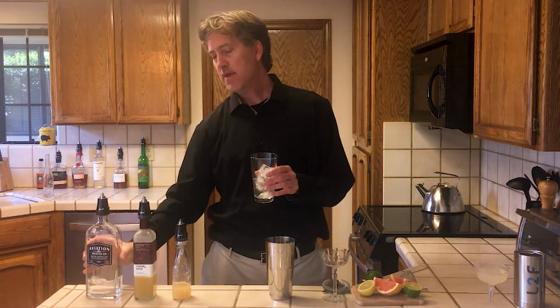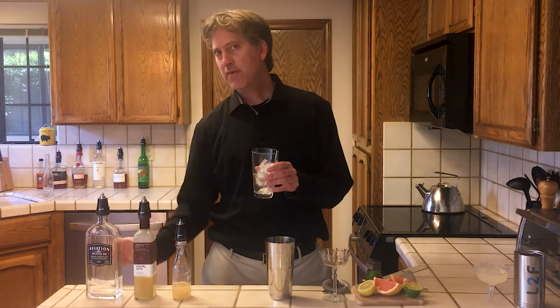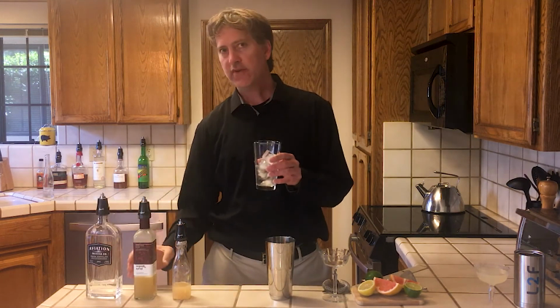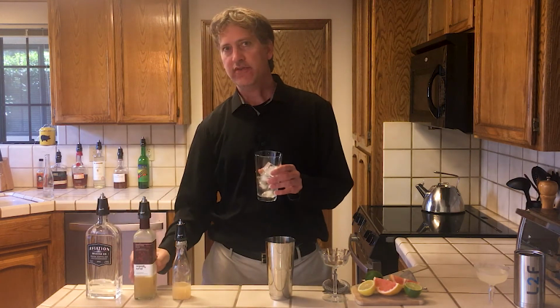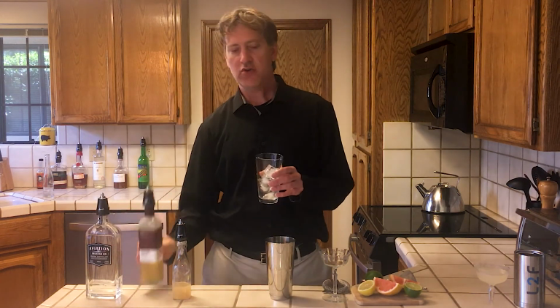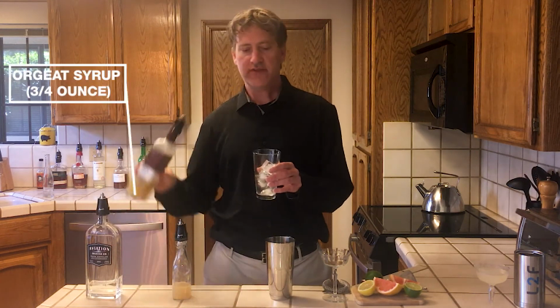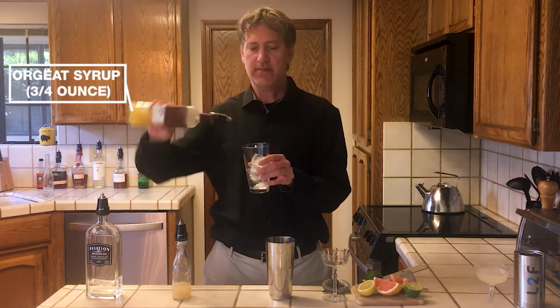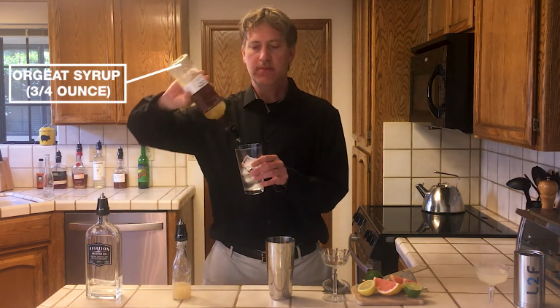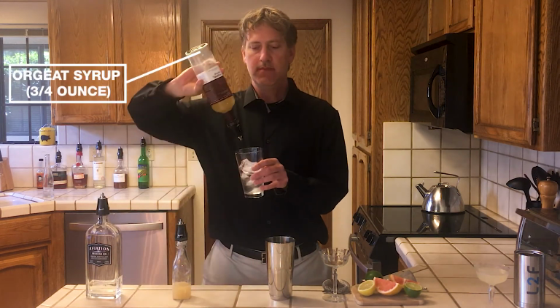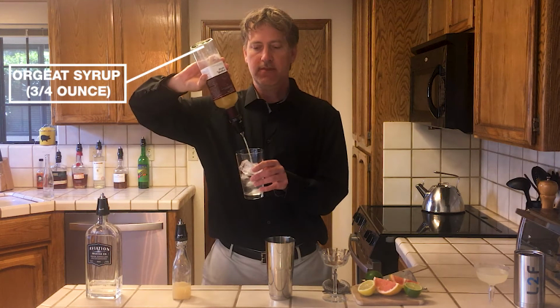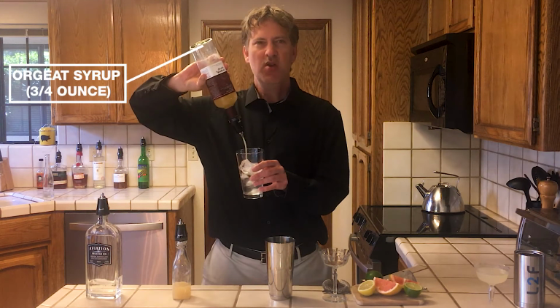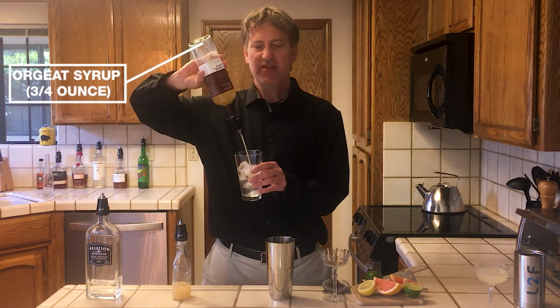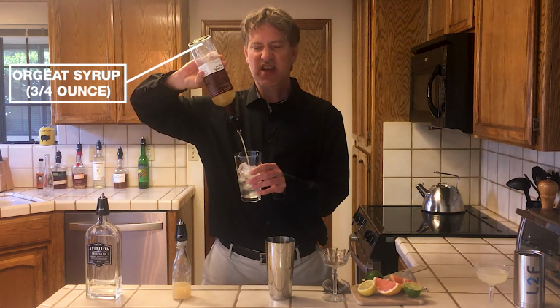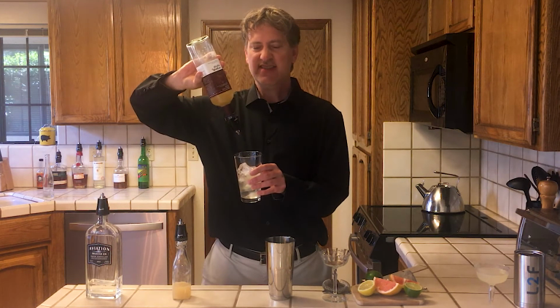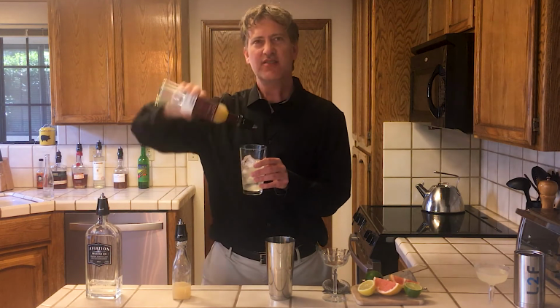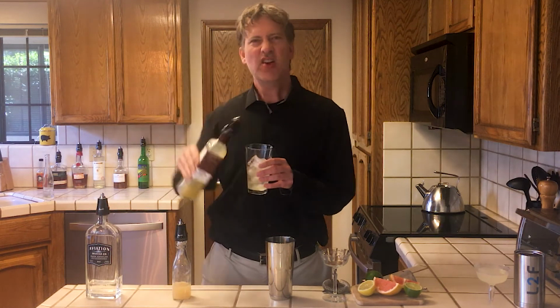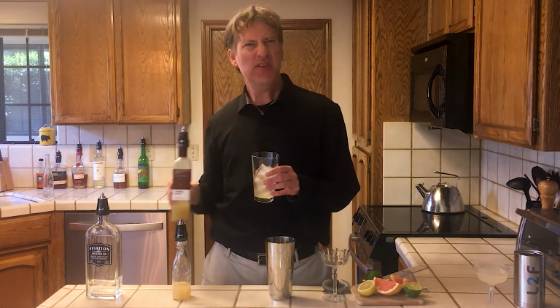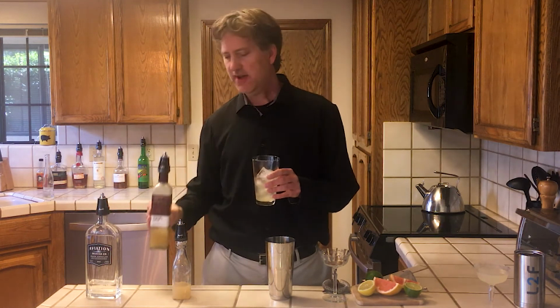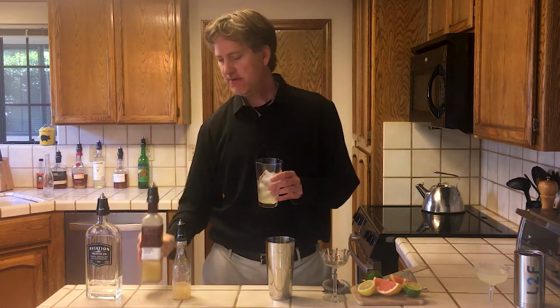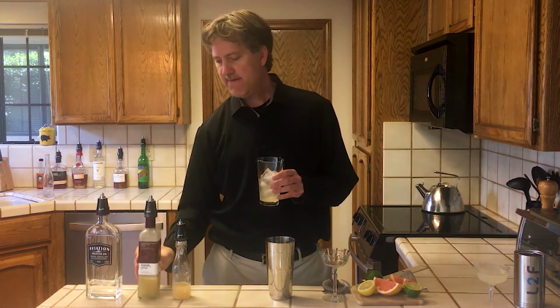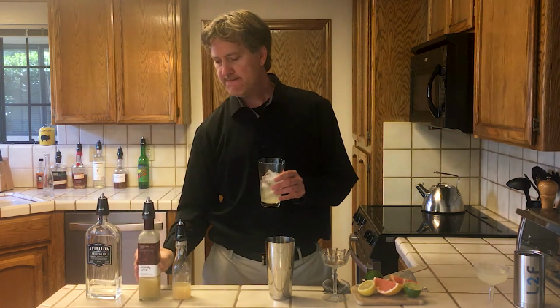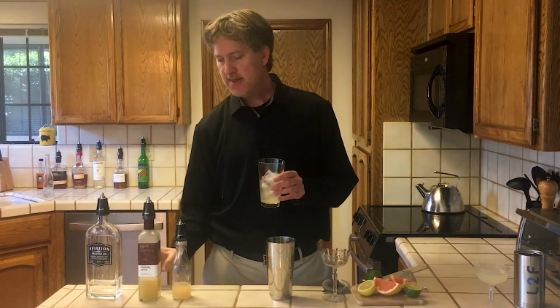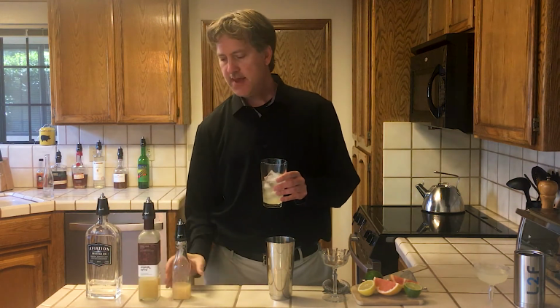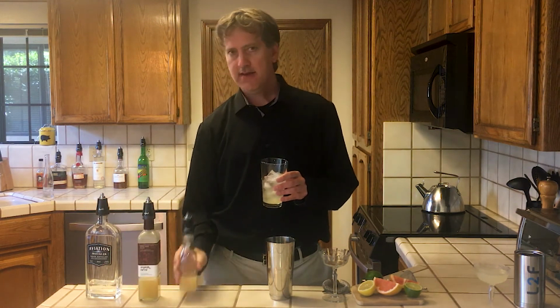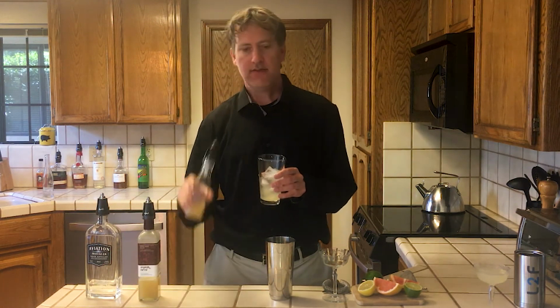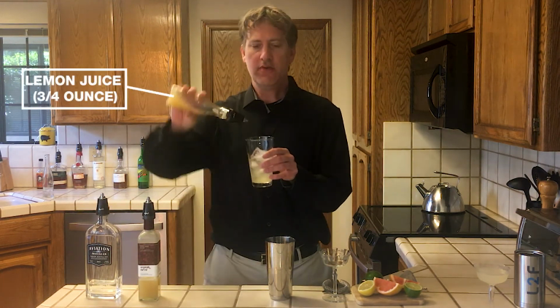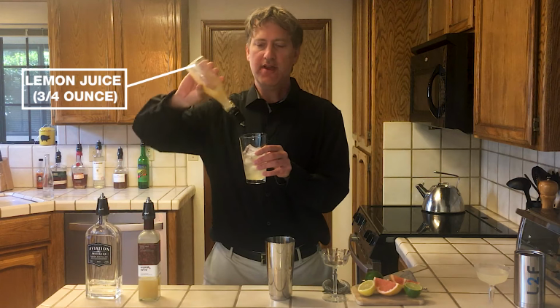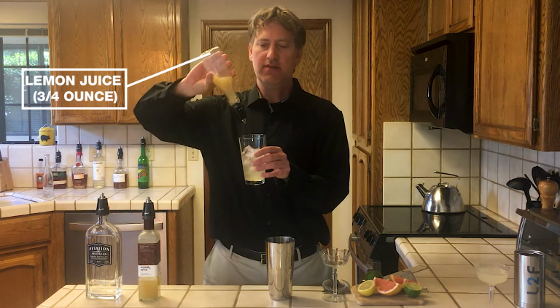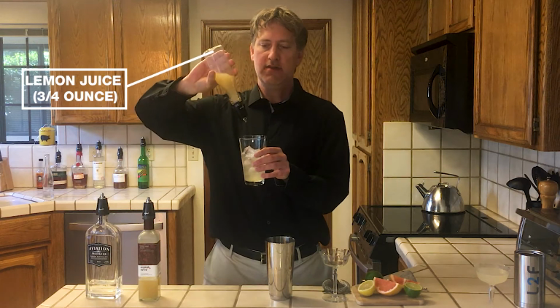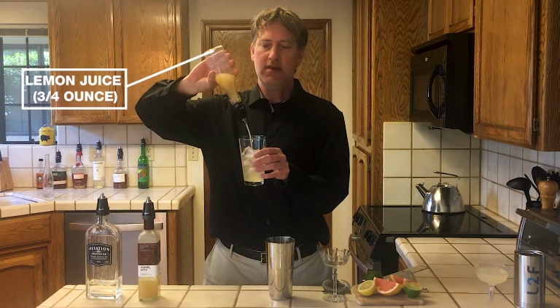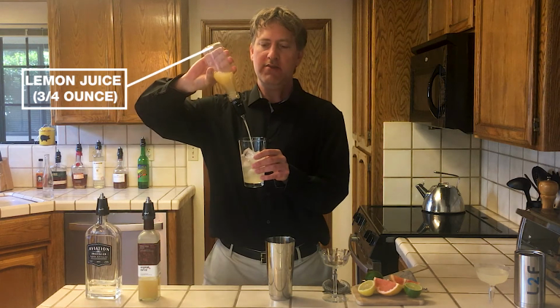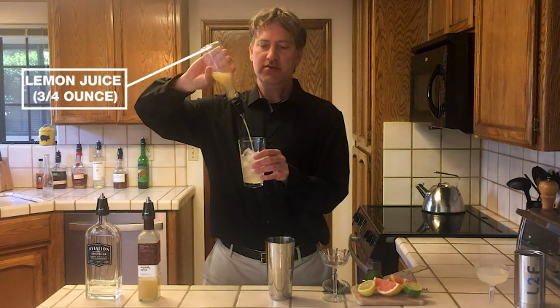Three-fourths ounce of Orgeat syrup, which gives it a nice almondy flavor, and three-fourths of an ounce of lemon juice.